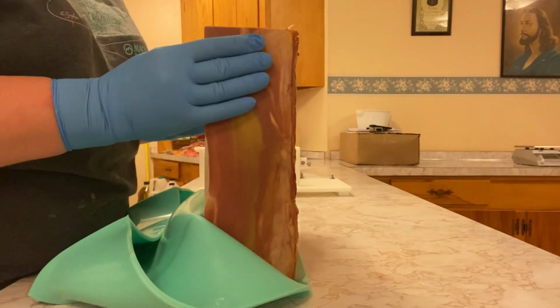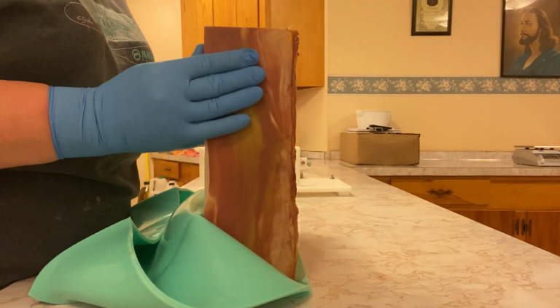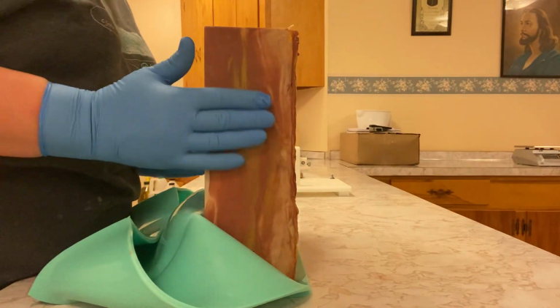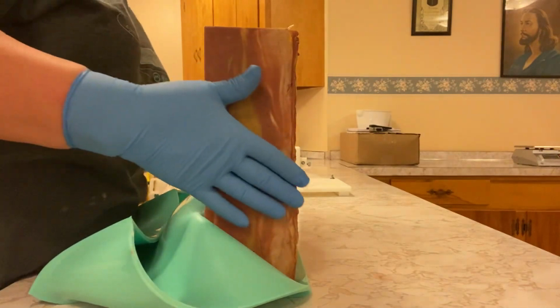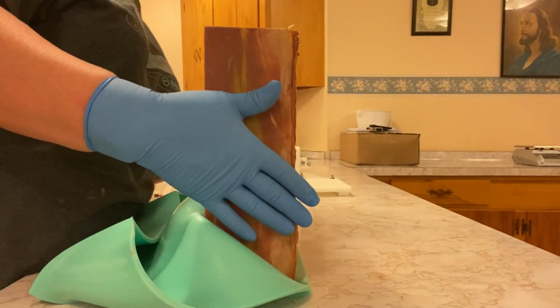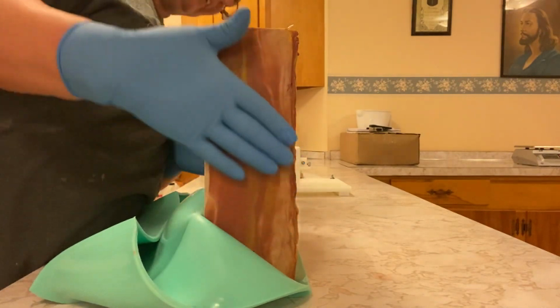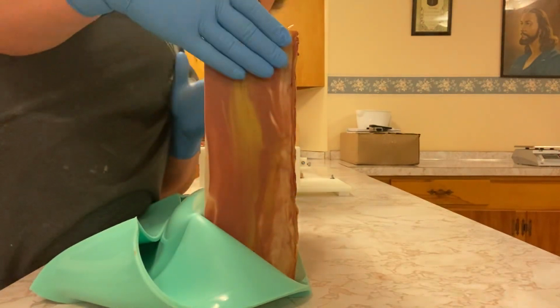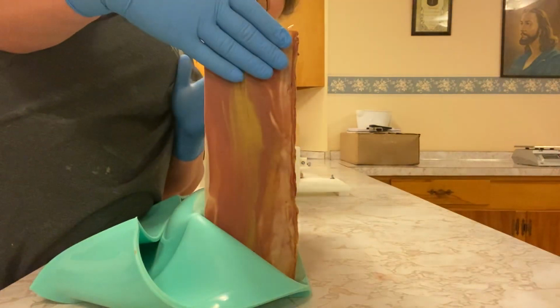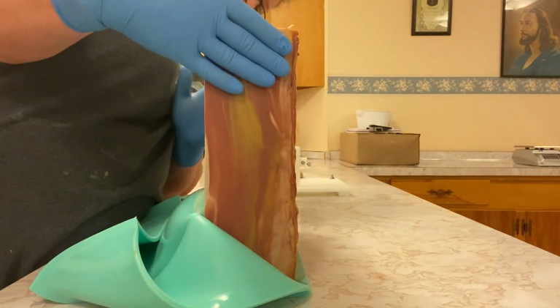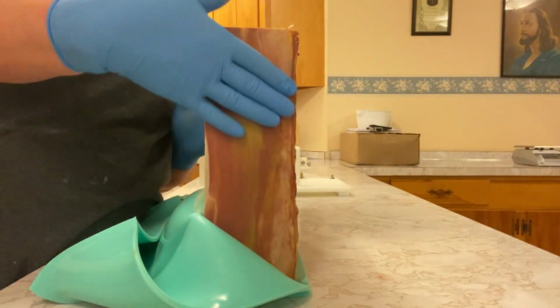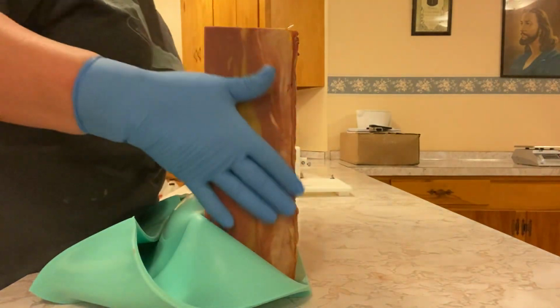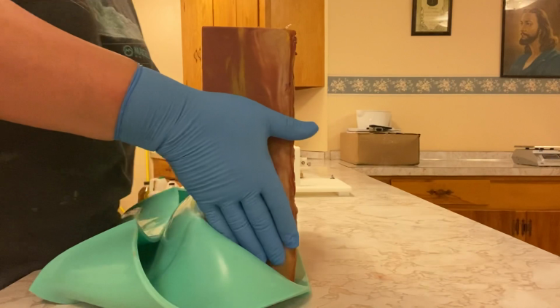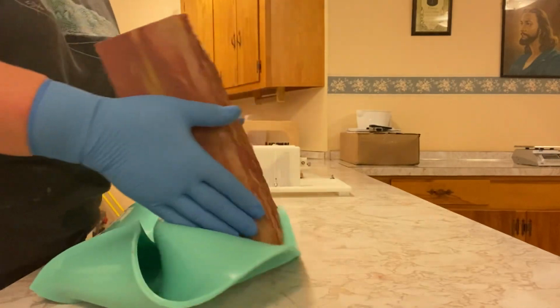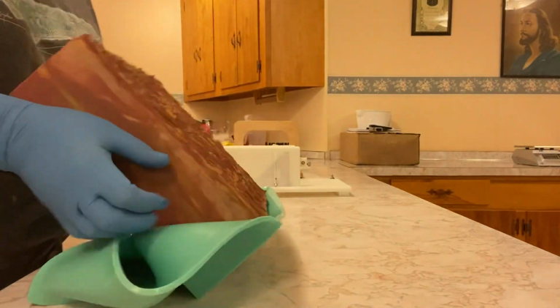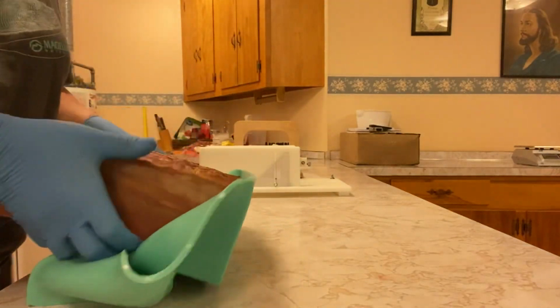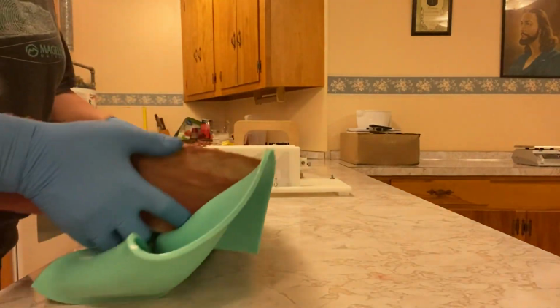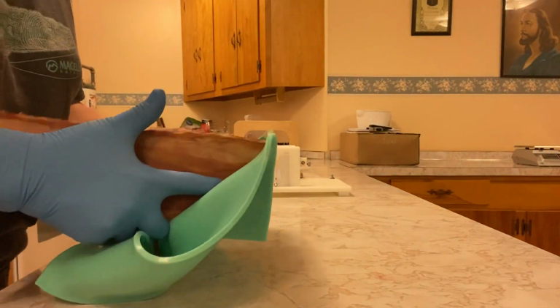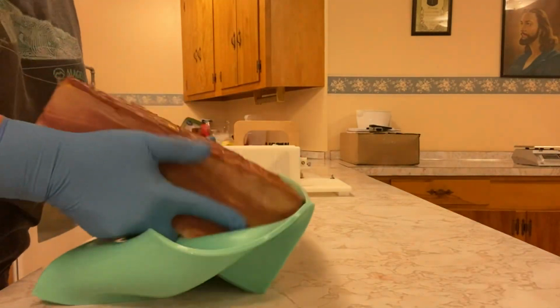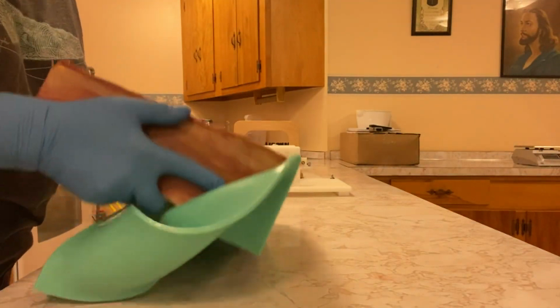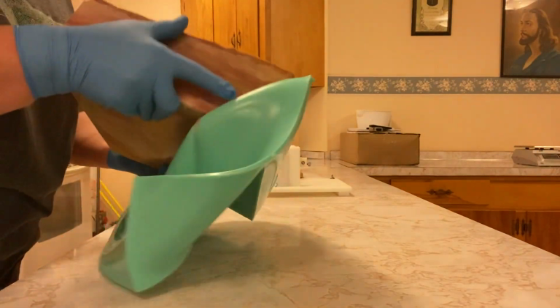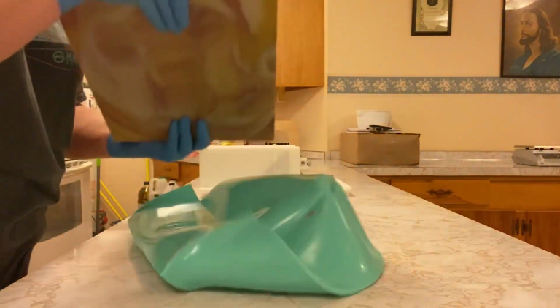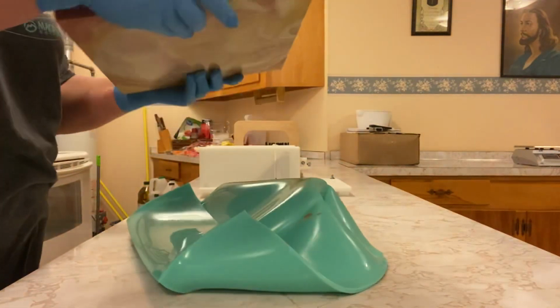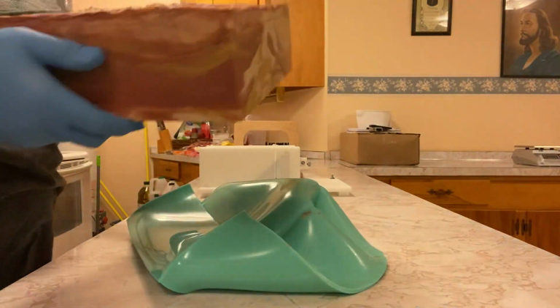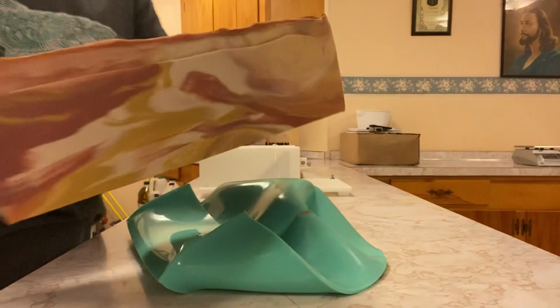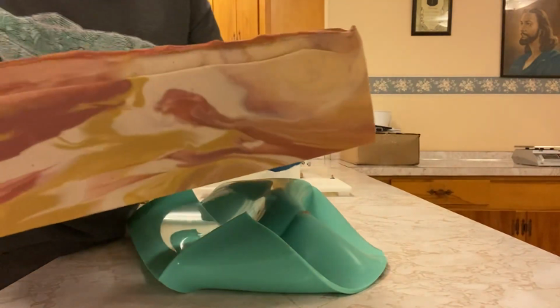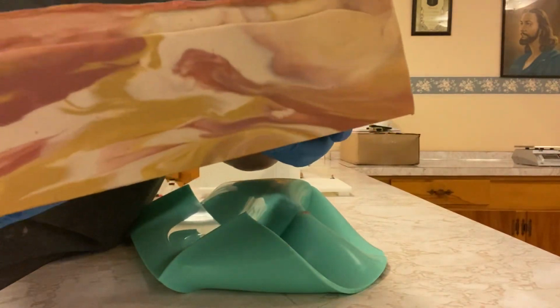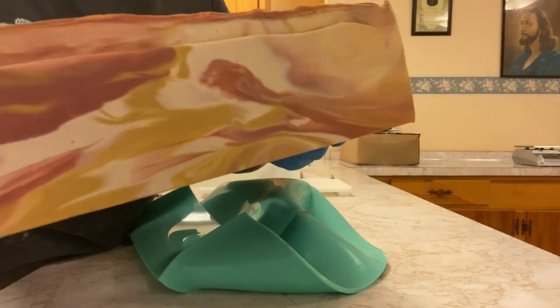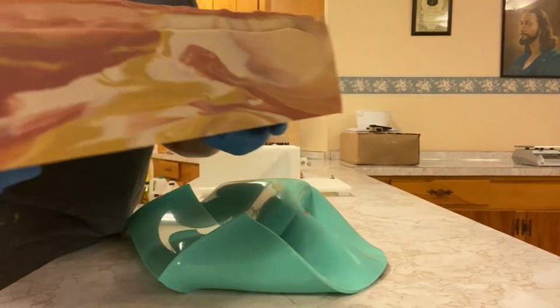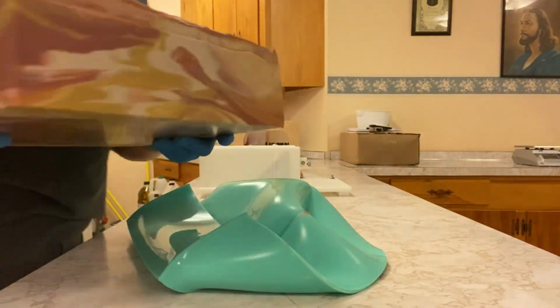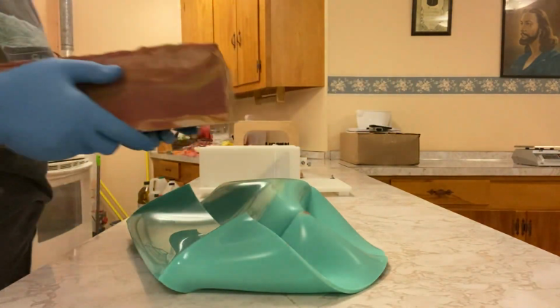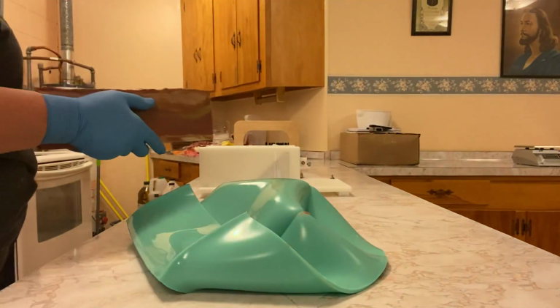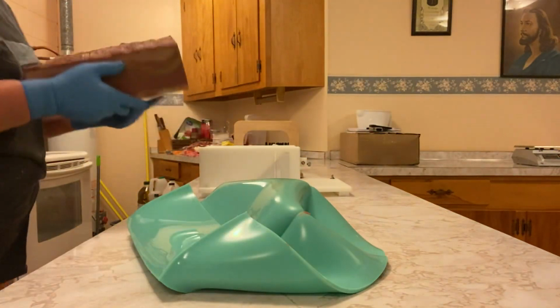I love it. It's so pretty. I love it. Look how swirly it is. I'm so excited.